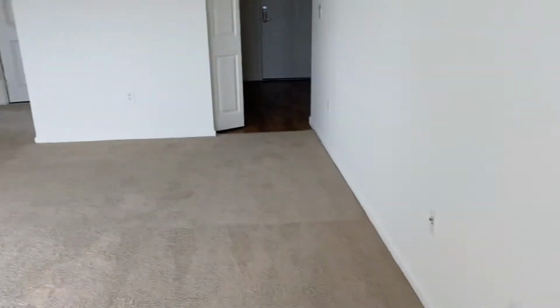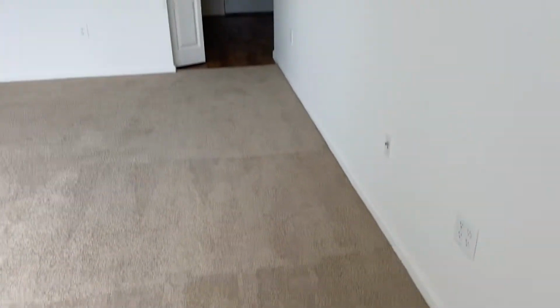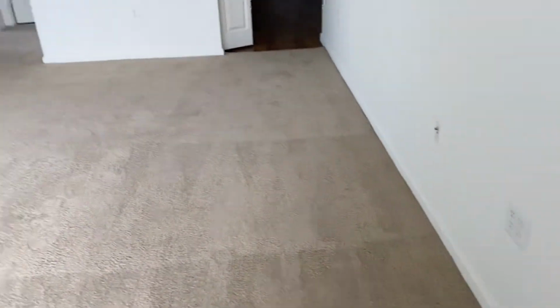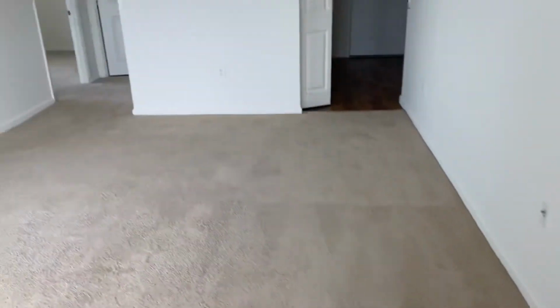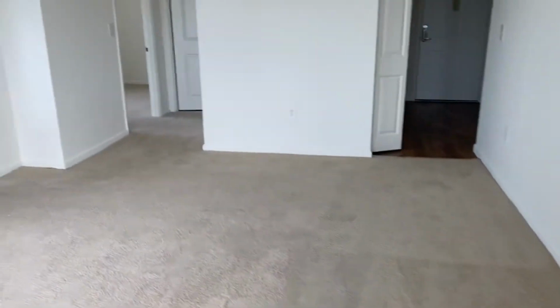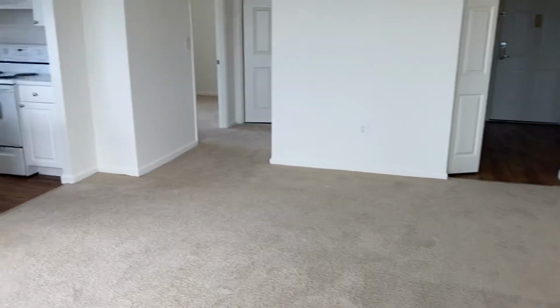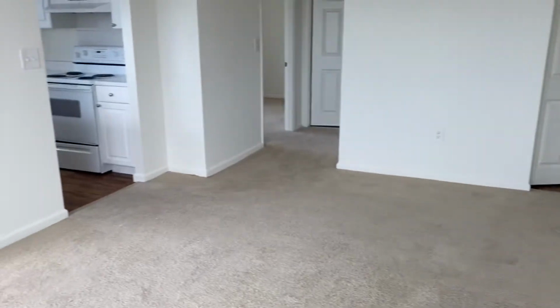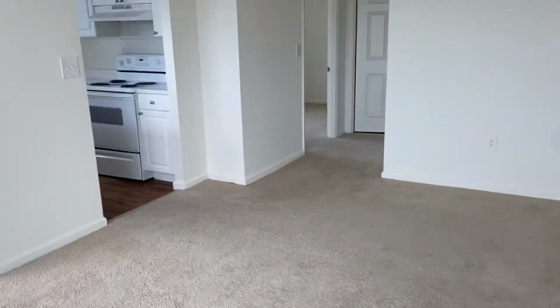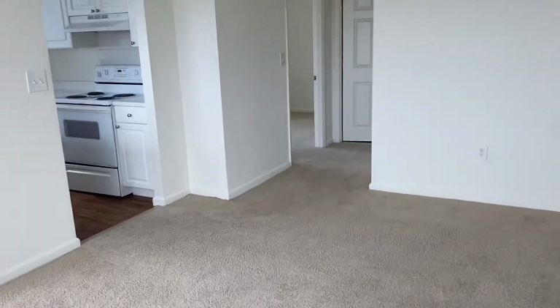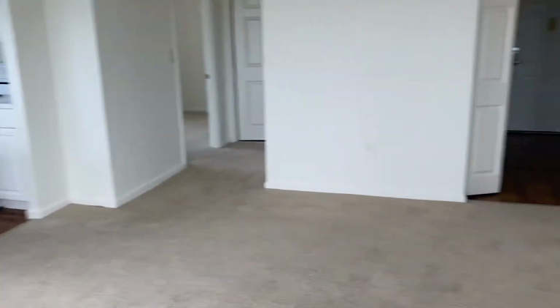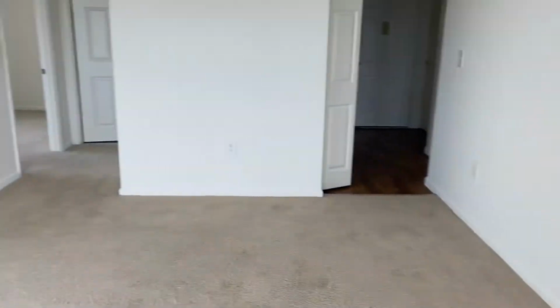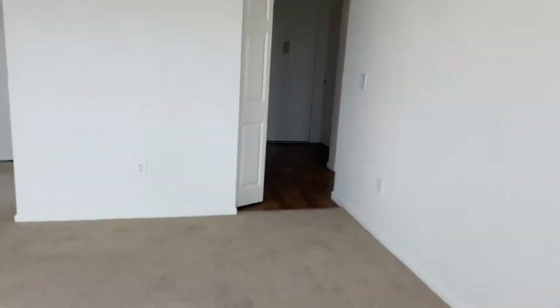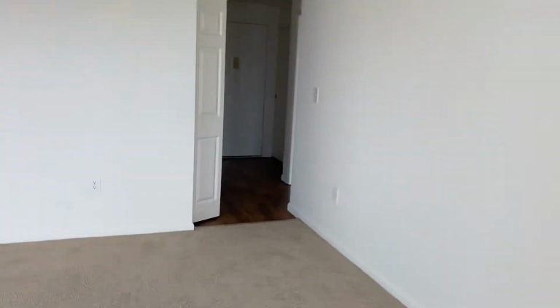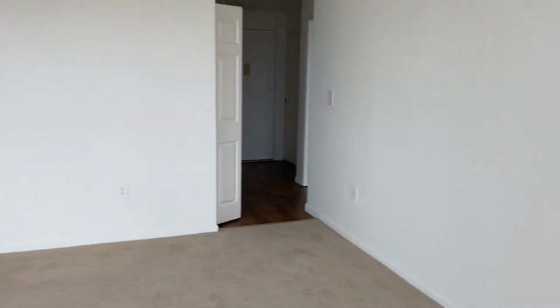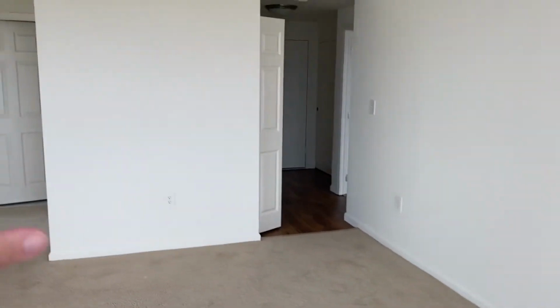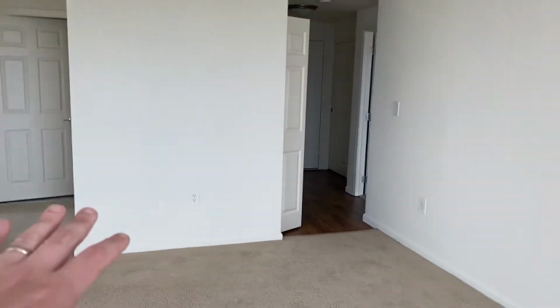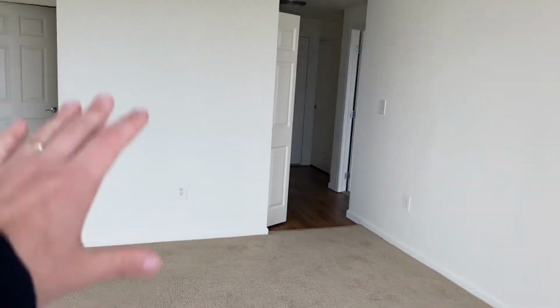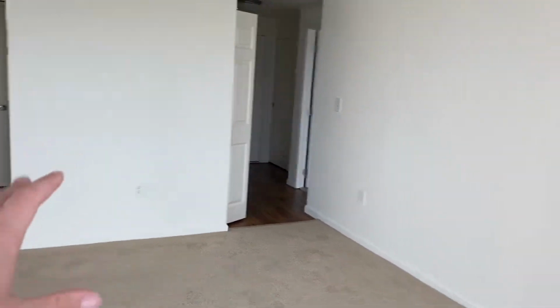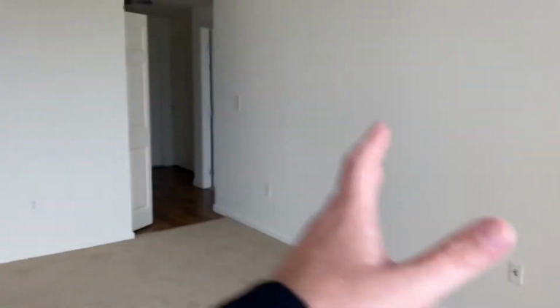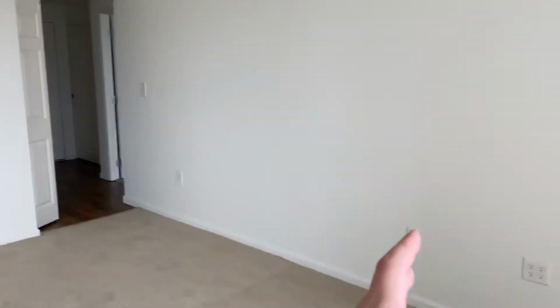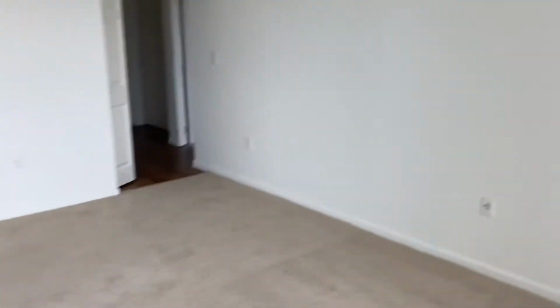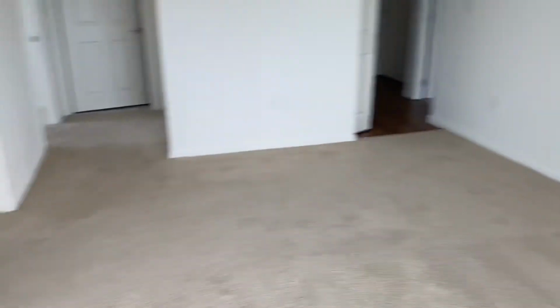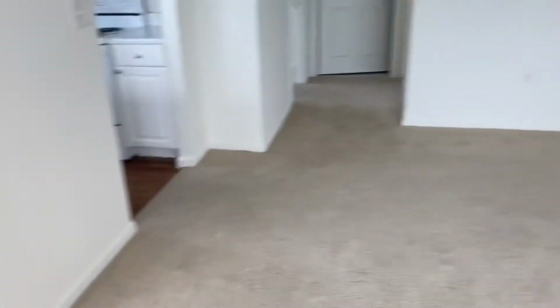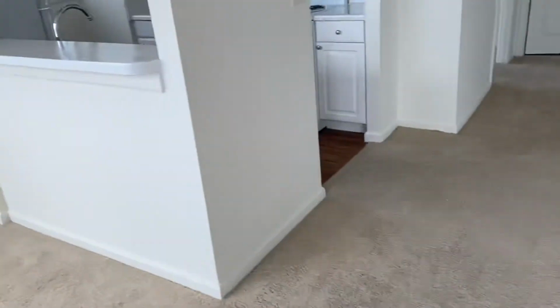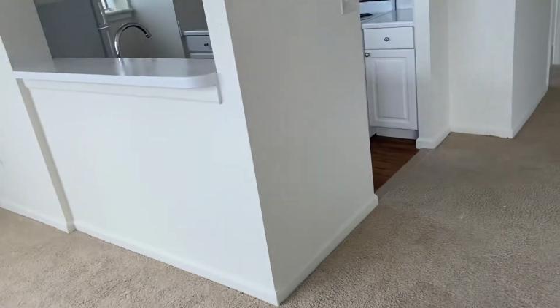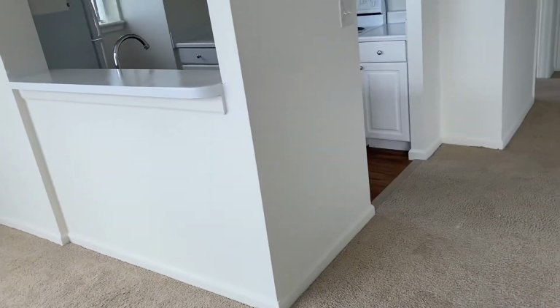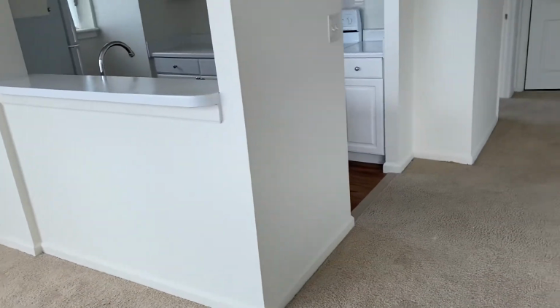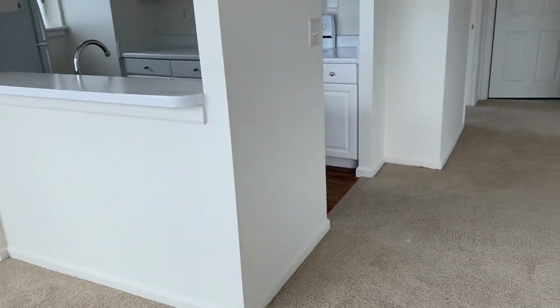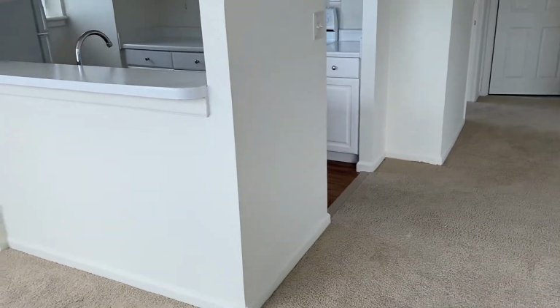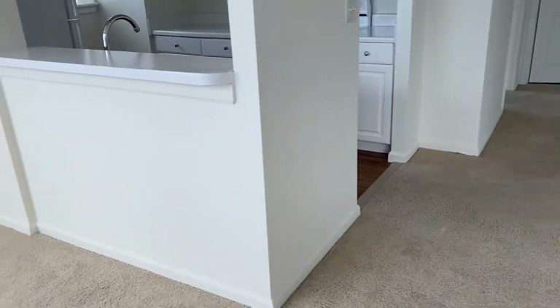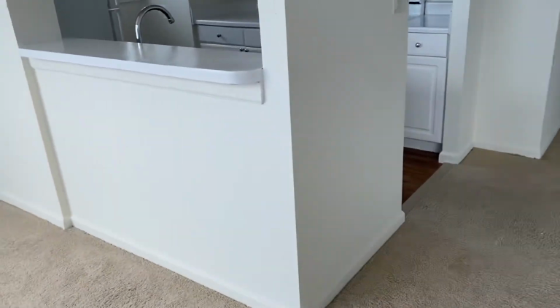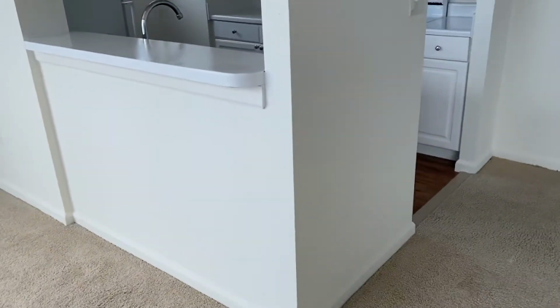This is the living room space, which you could set up in many different ways — have a TV or entertainment center on that wall or this wall, and separate the rooms to make this a separate area for dining or for an office.